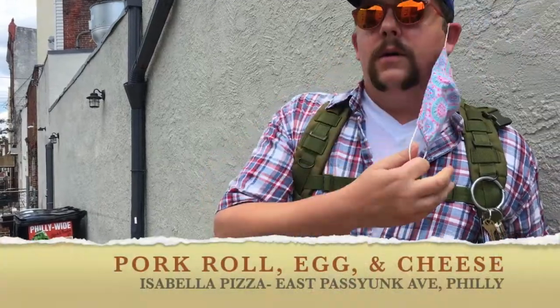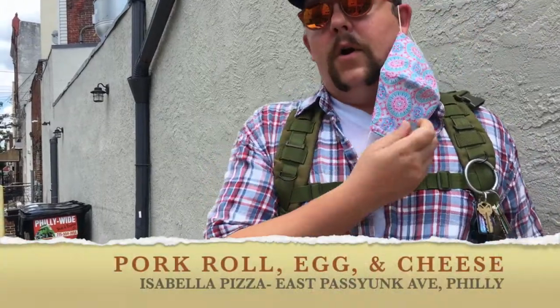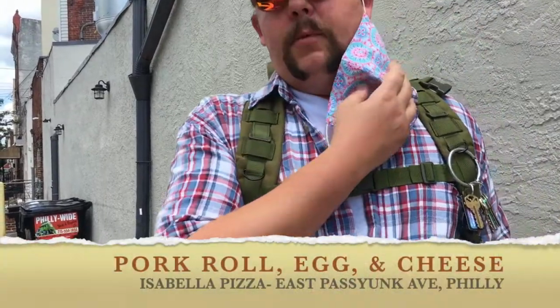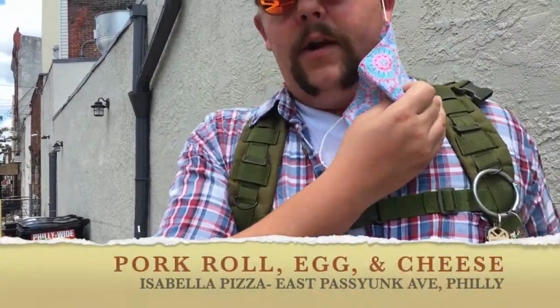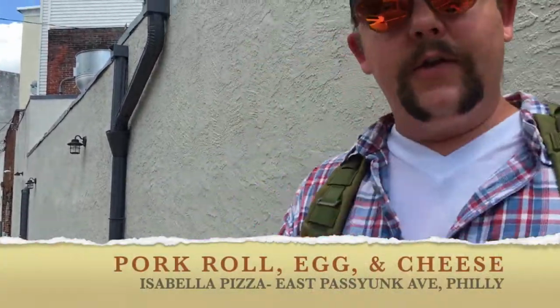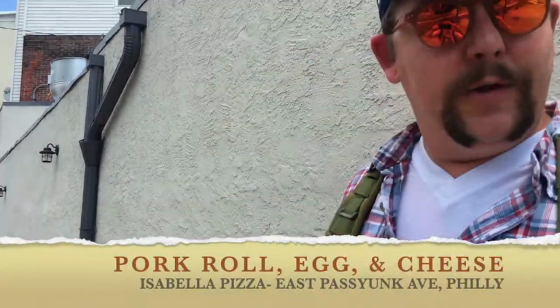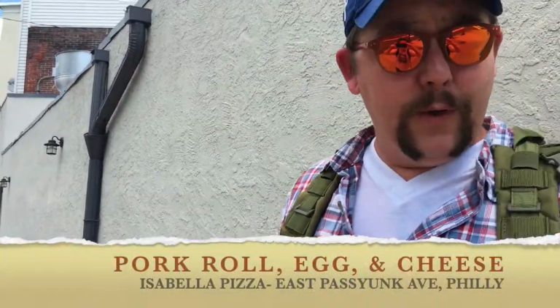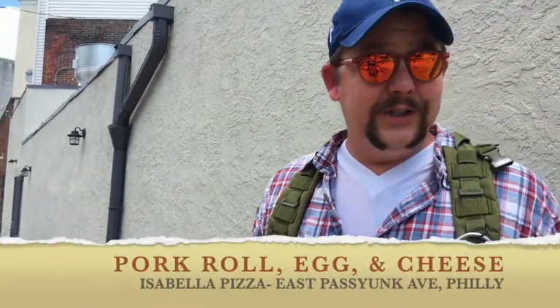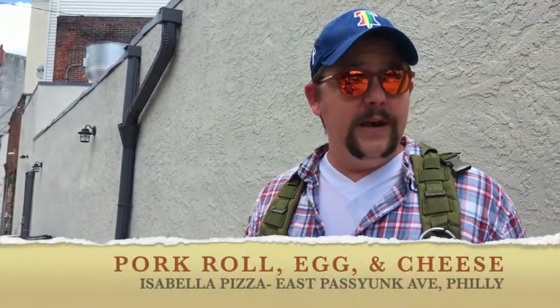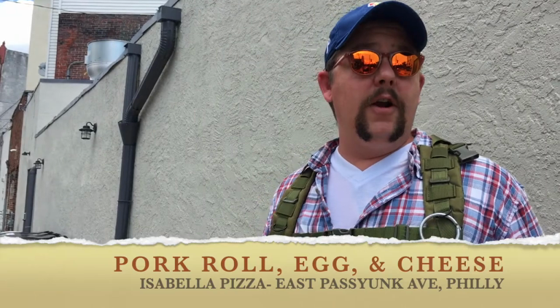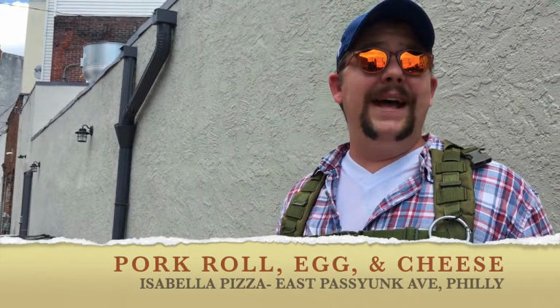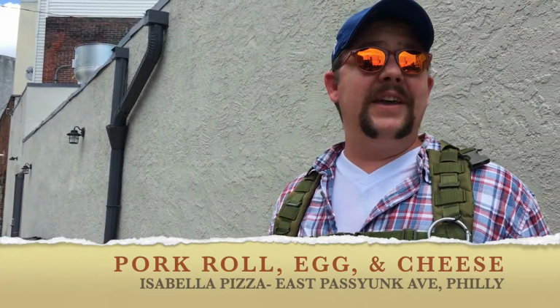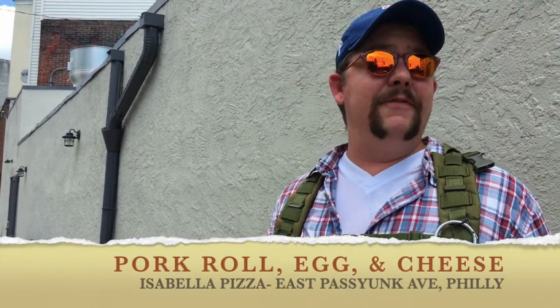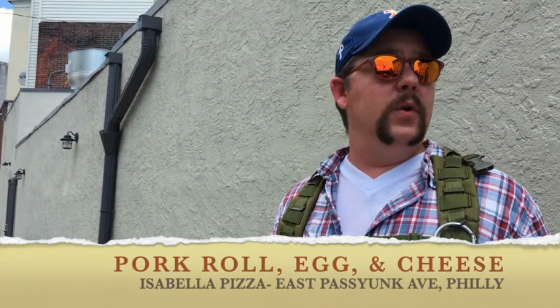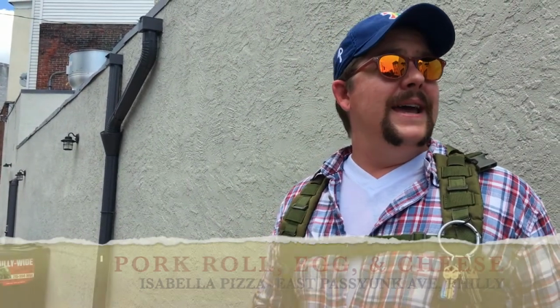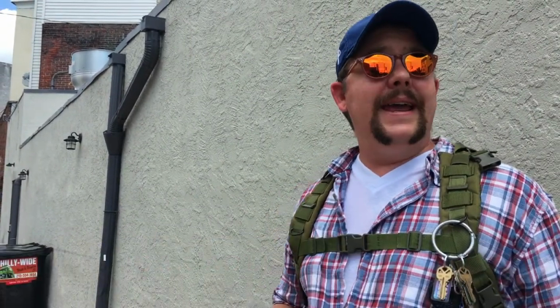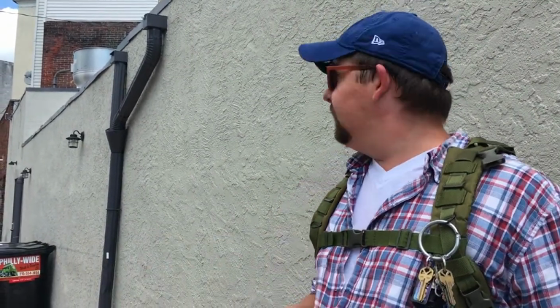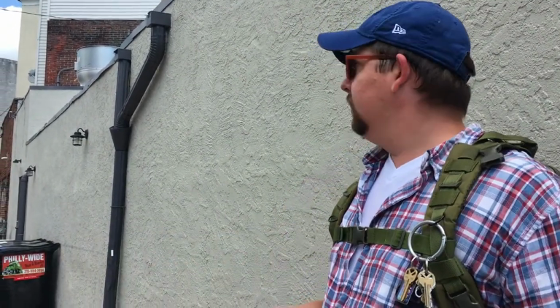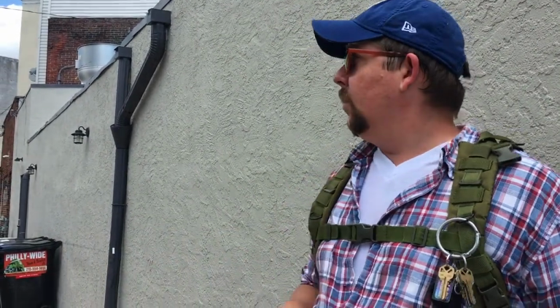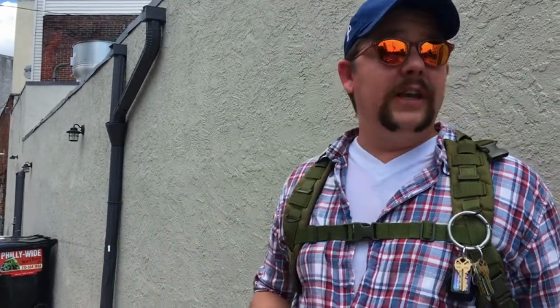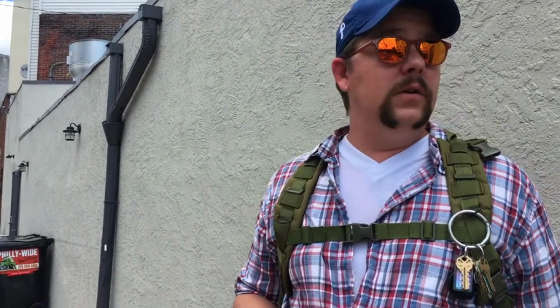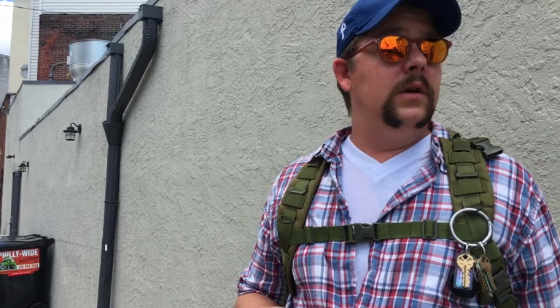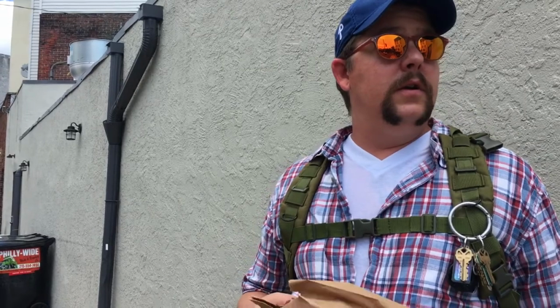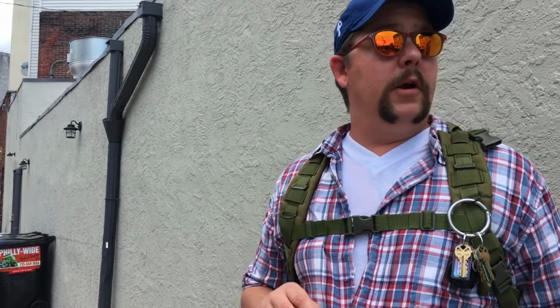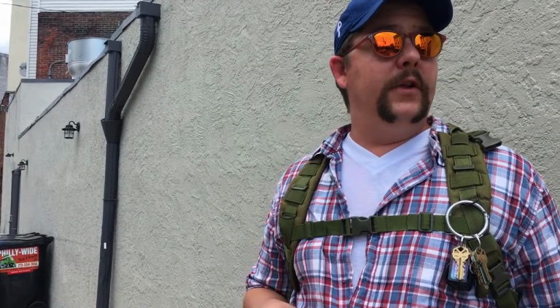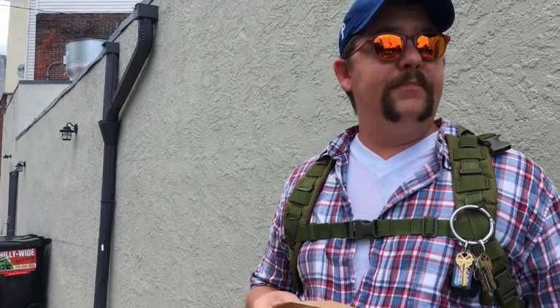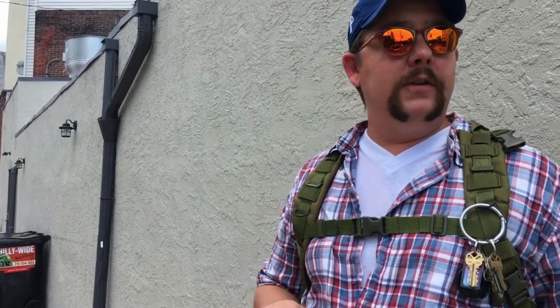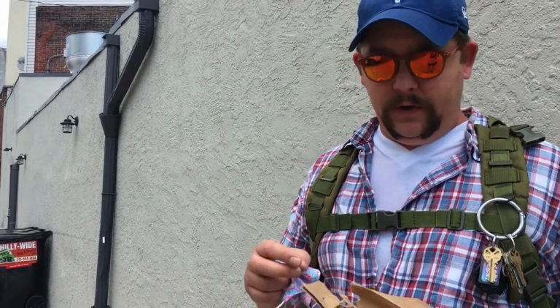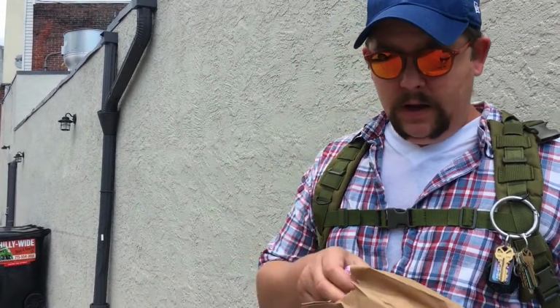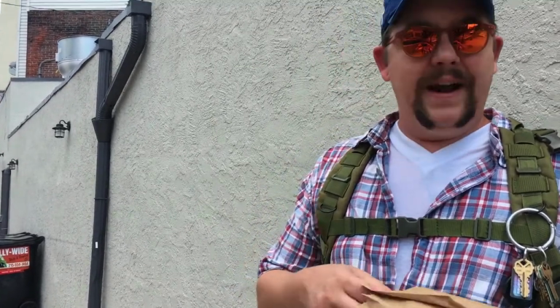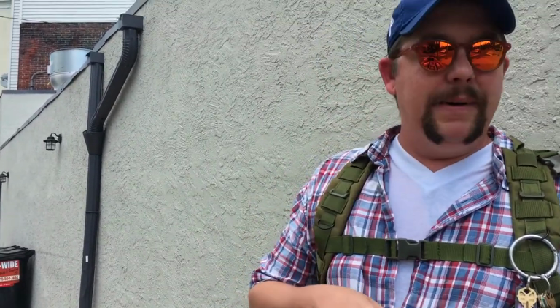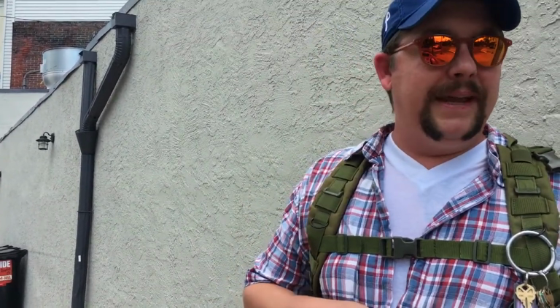What's up y'all? Triple B here. Another day, another pork roll, egg and cheese. We are on Passyunk Avenue and Segal near Mifflin here in South Philly. We're at Isabella's Pizza.